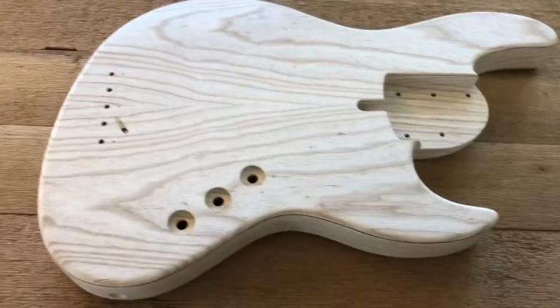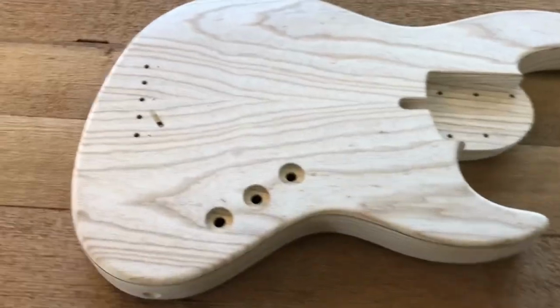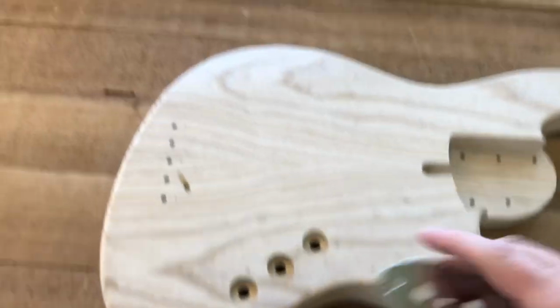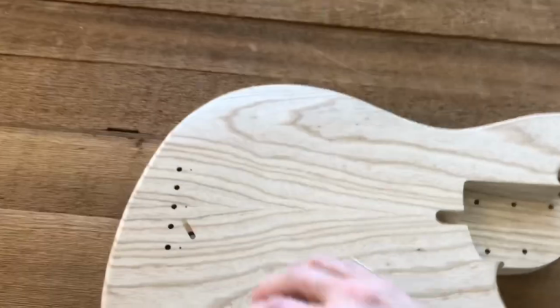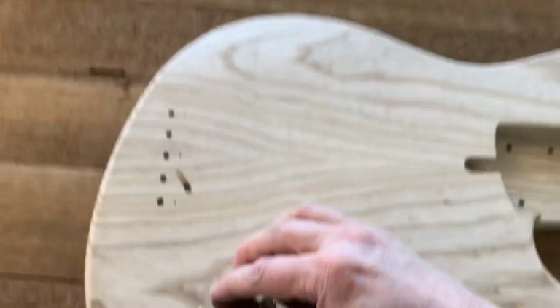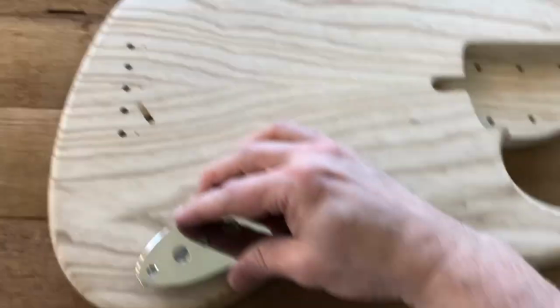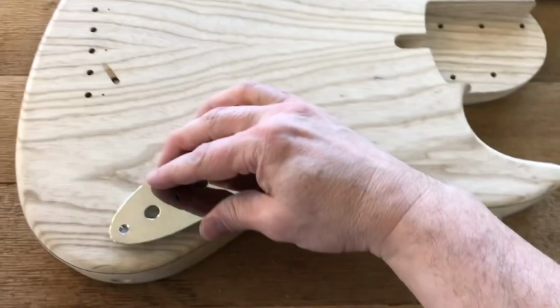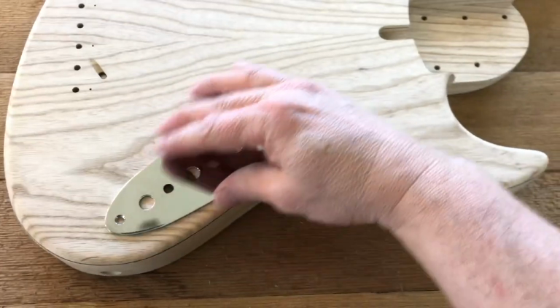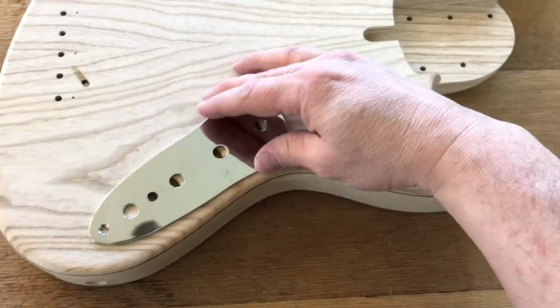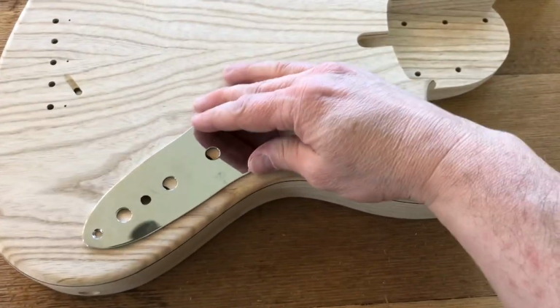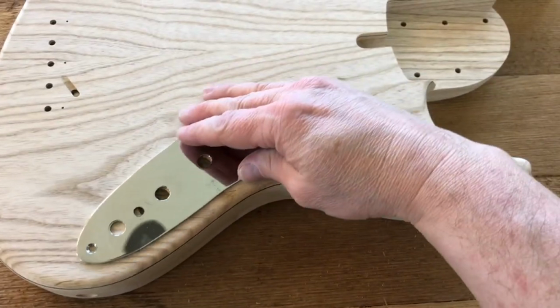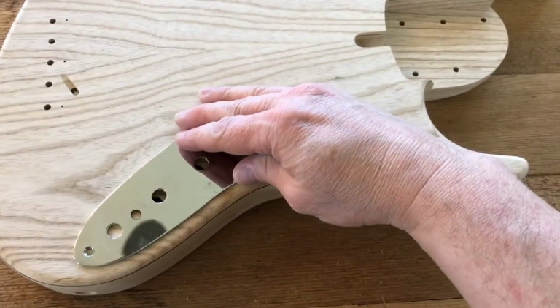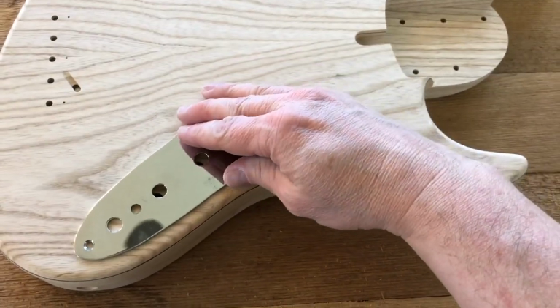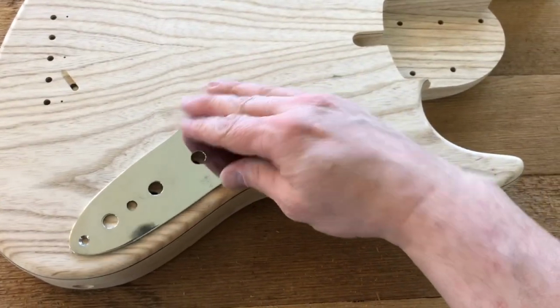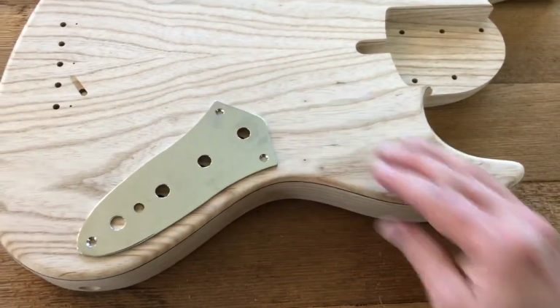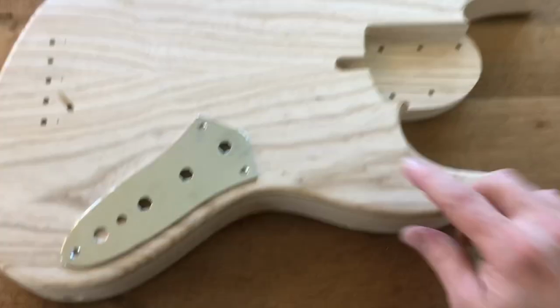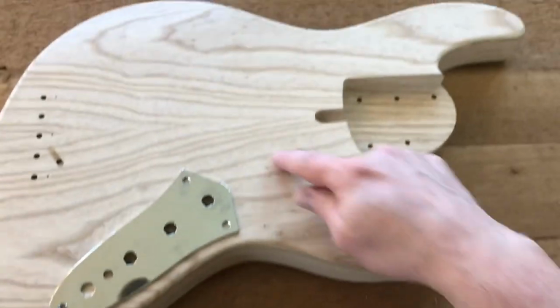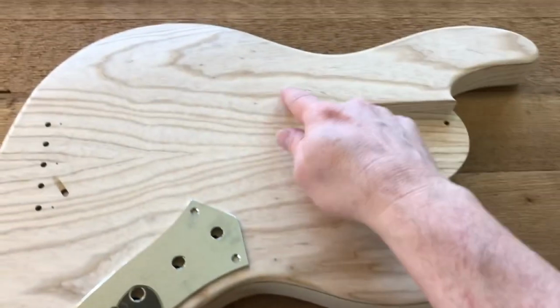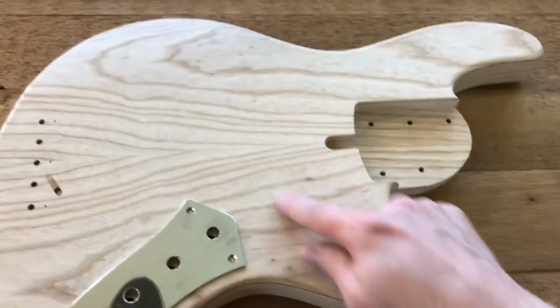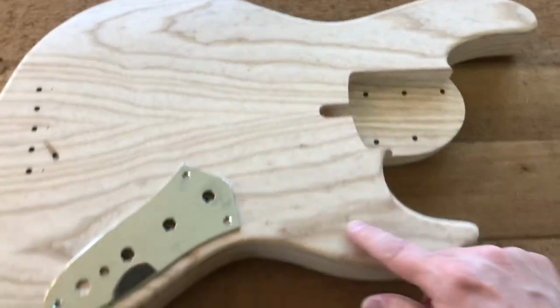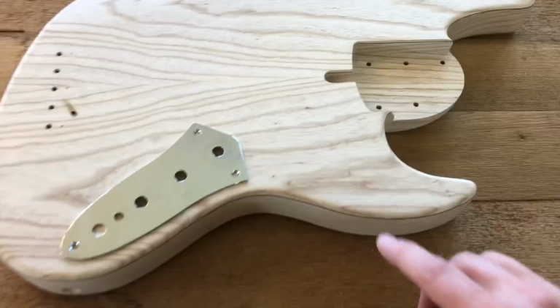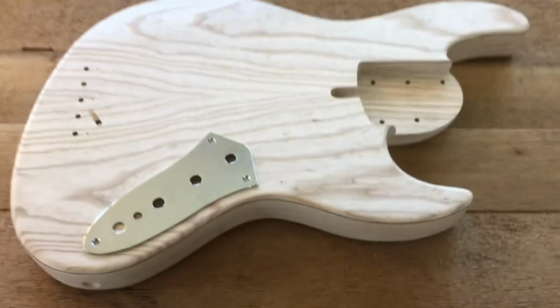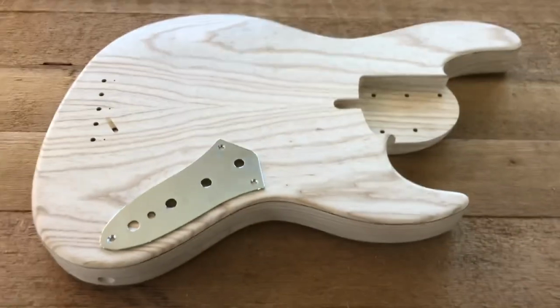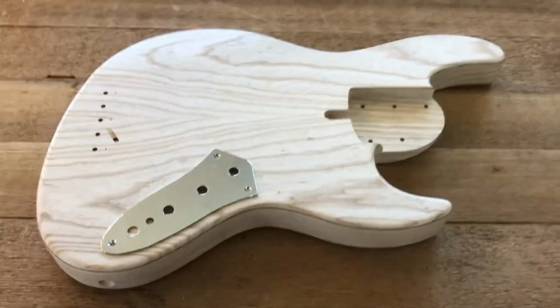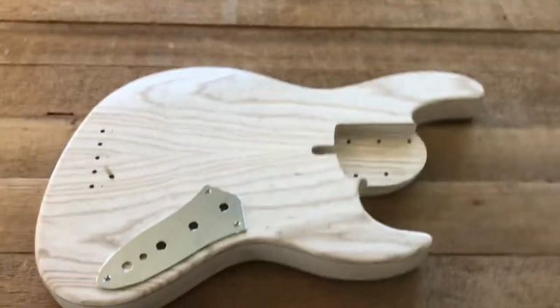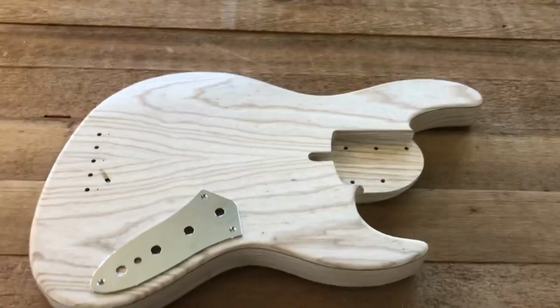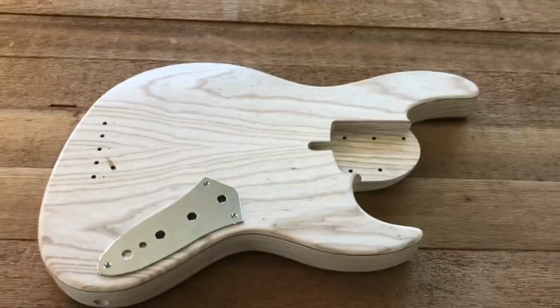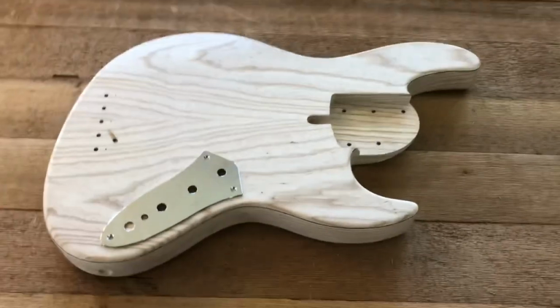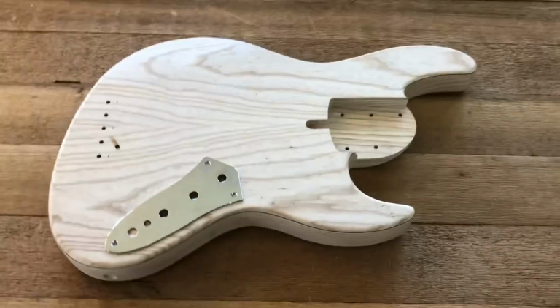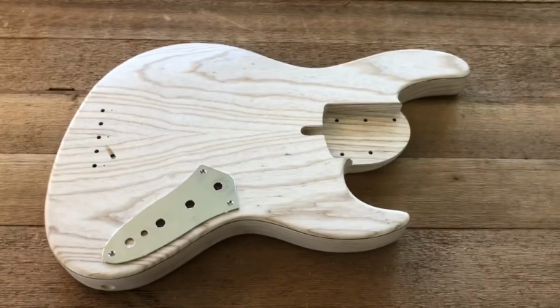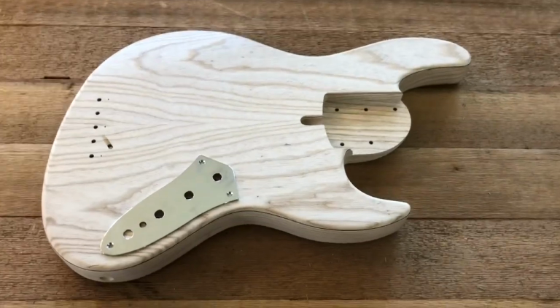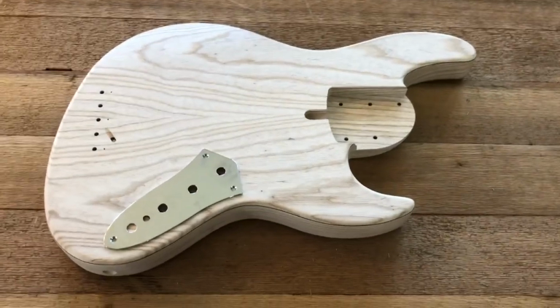in such a way that we can add the control plate and then a pickguard right here and make it into a classic style base.